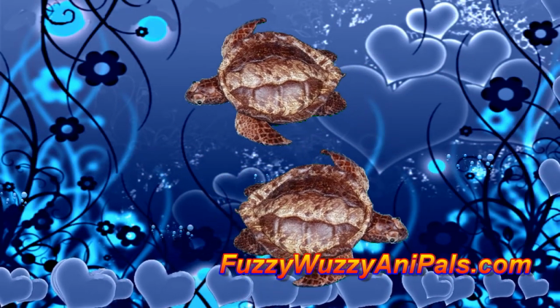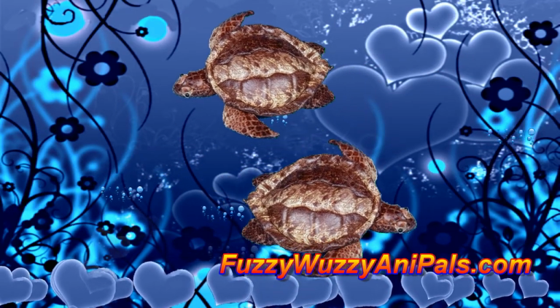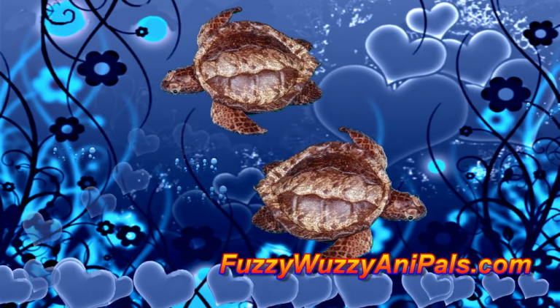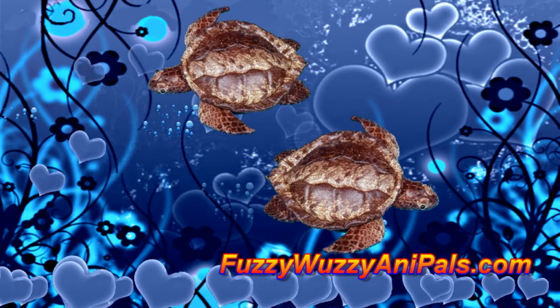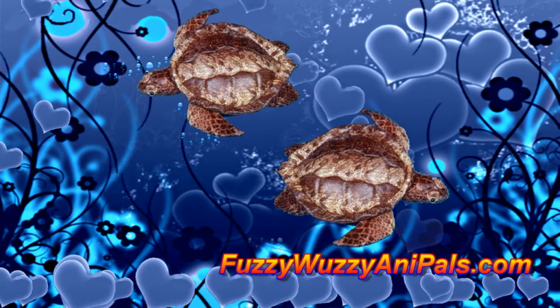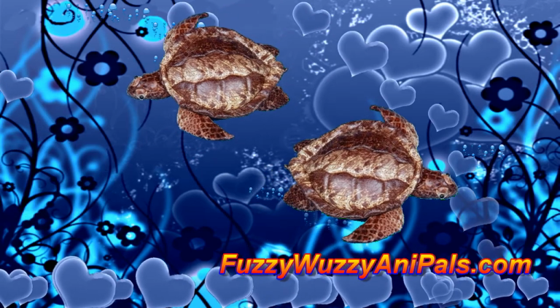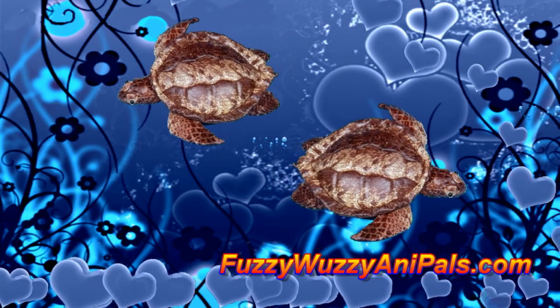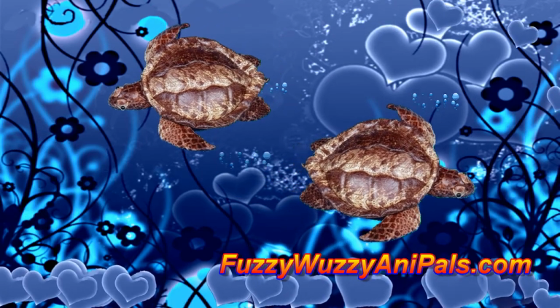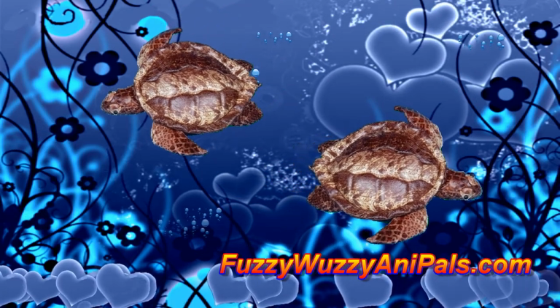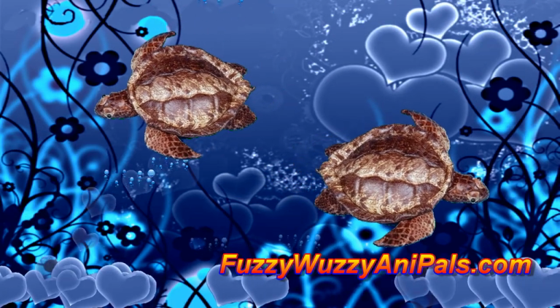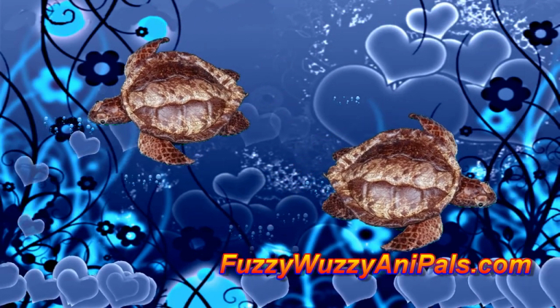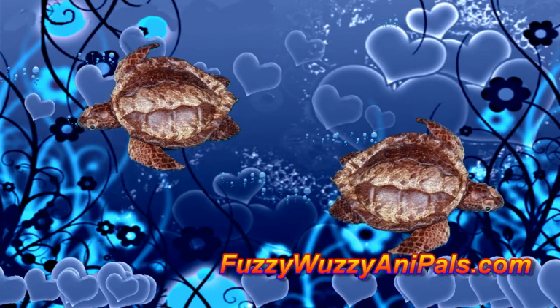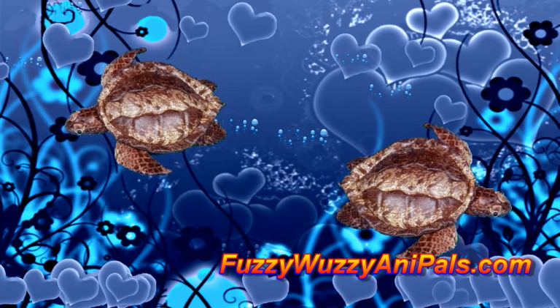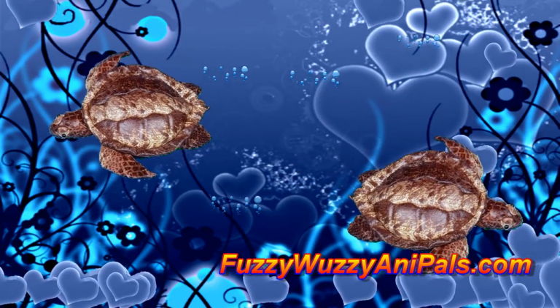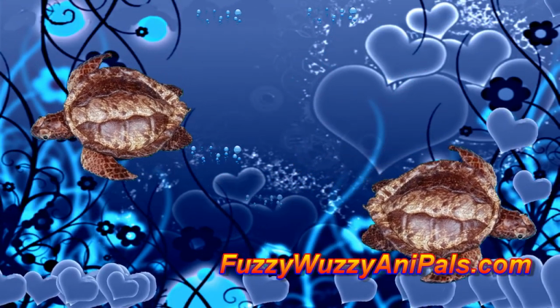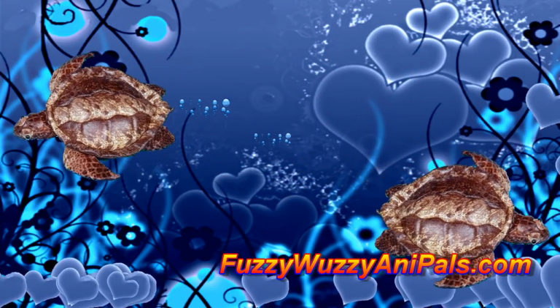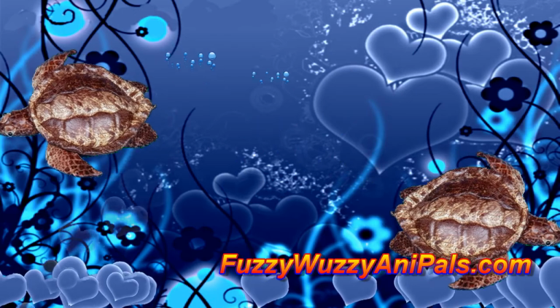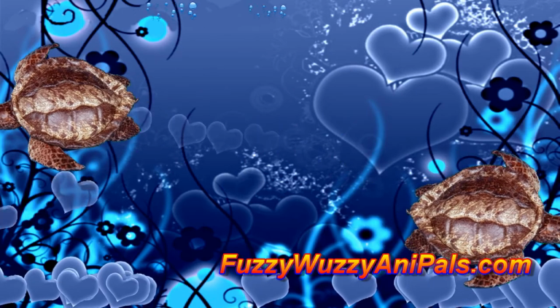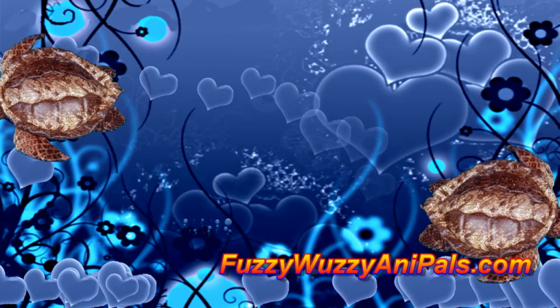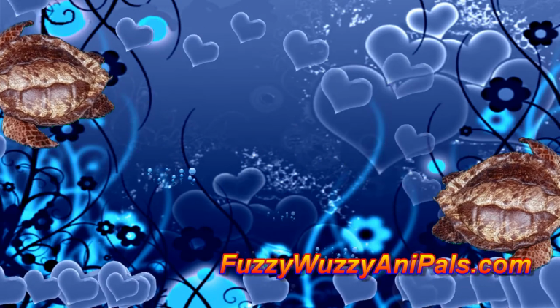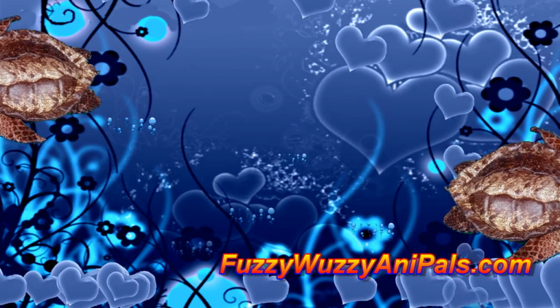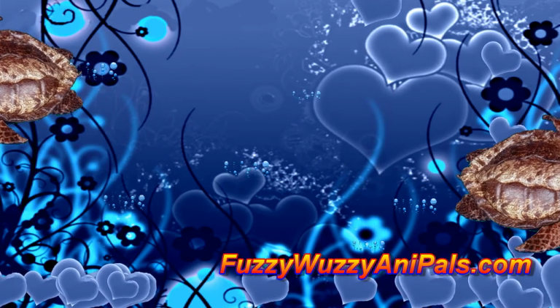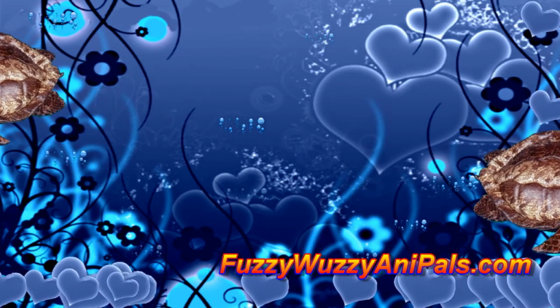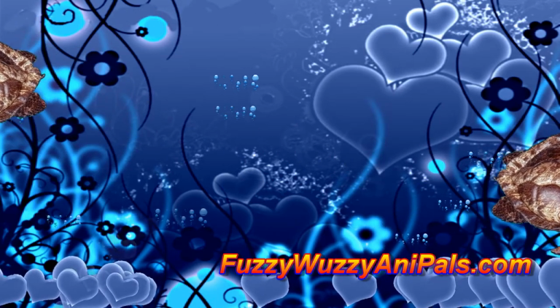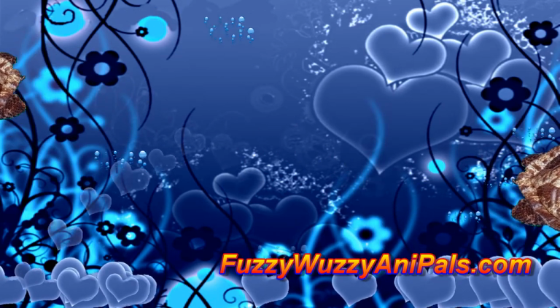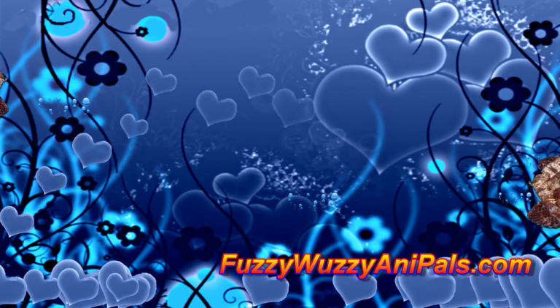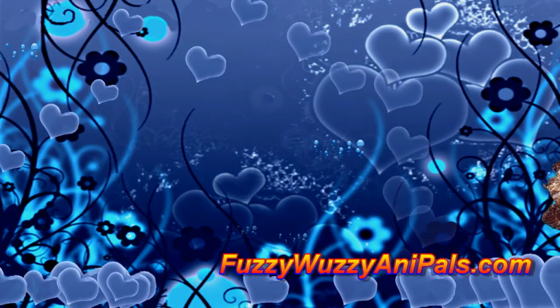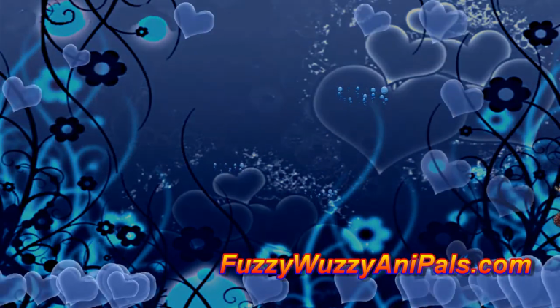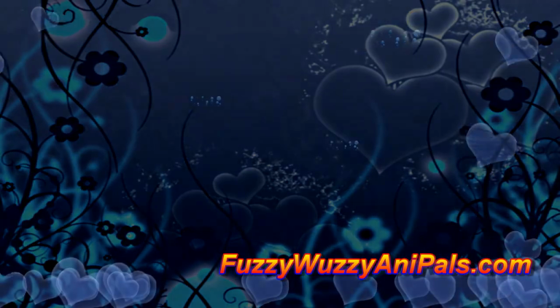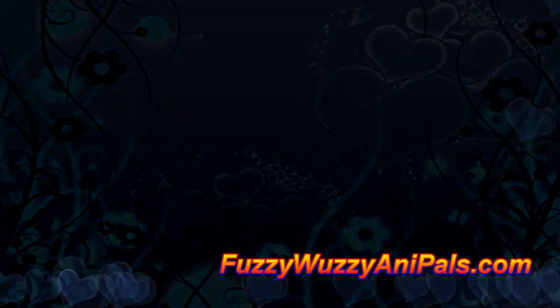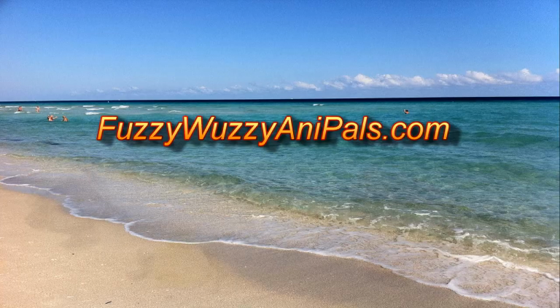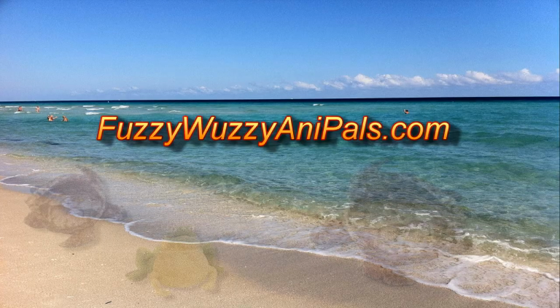Even though the loggerhead is on the endangered species list, we have plenty of these stuffed animals to go around. Just visit FuzzyWuzzyAnnaPals.com to get your own stuffed loggerhead turtle puppet.